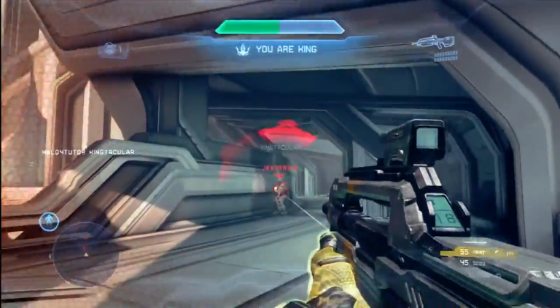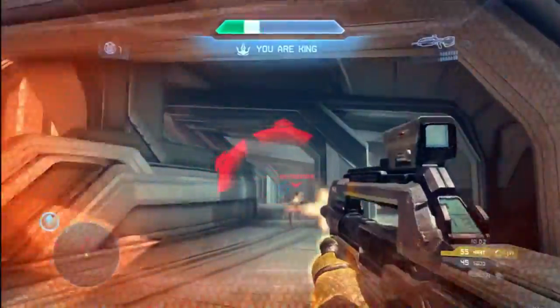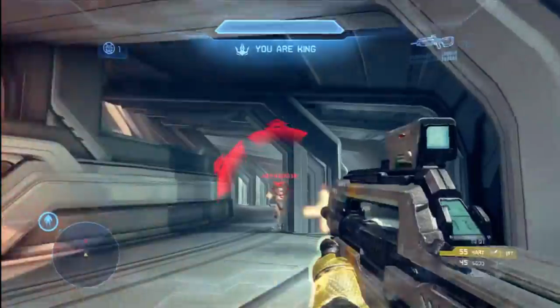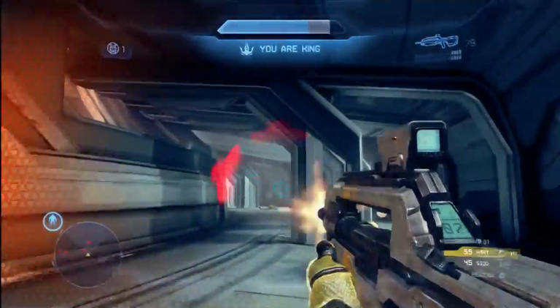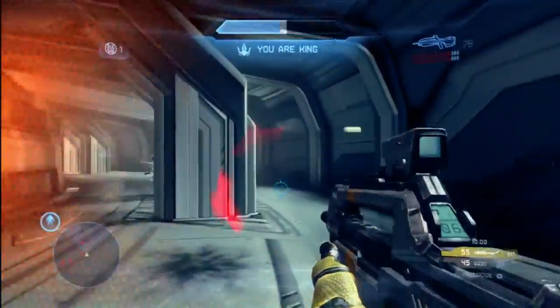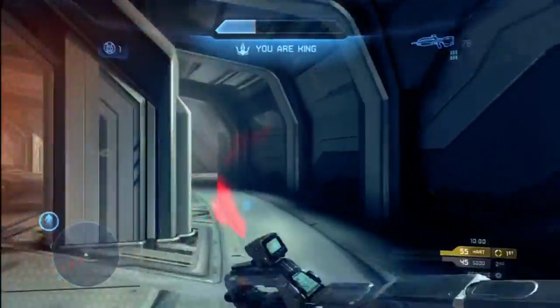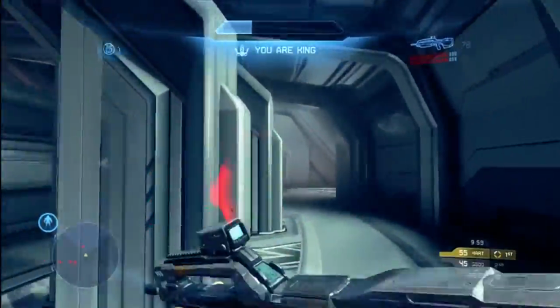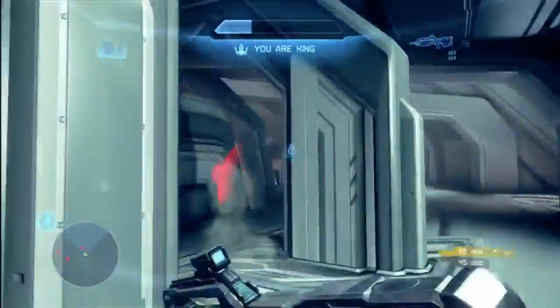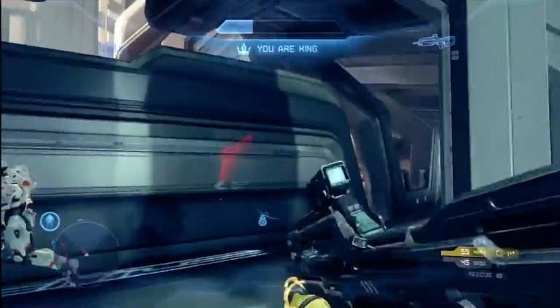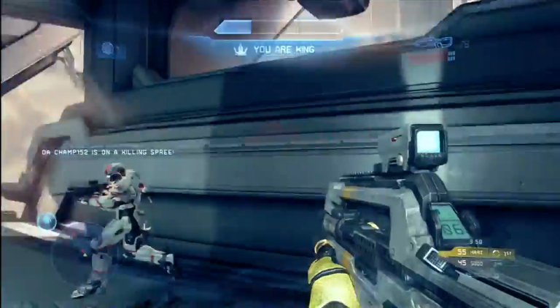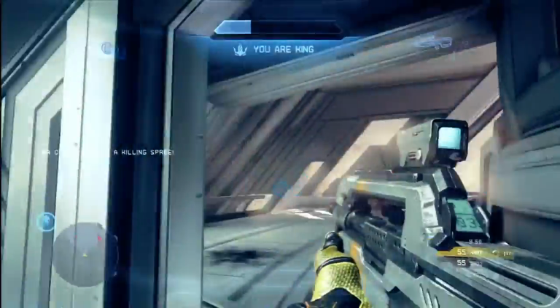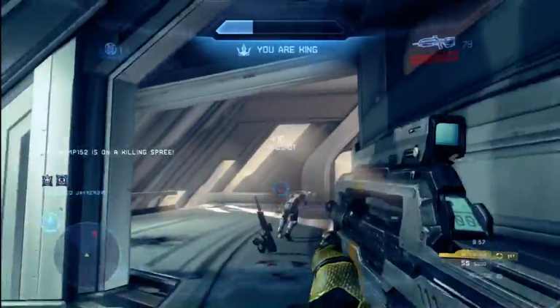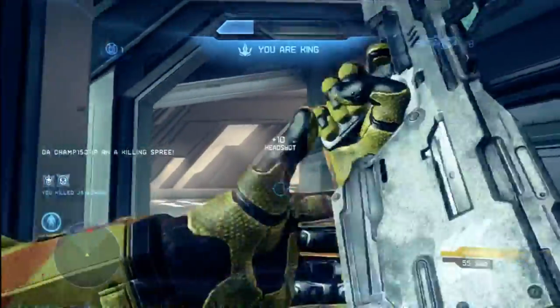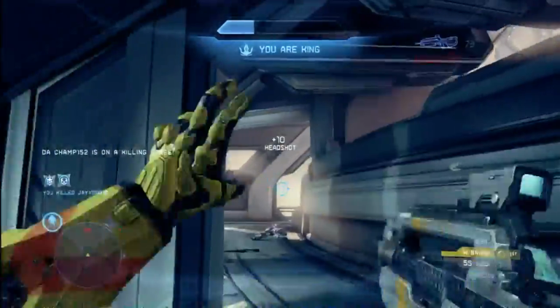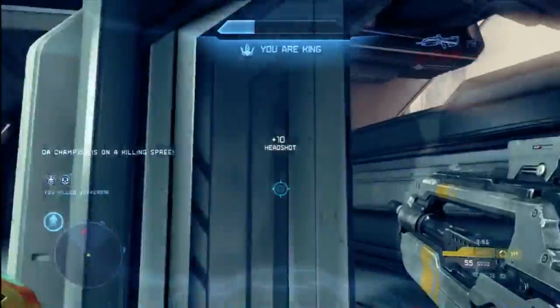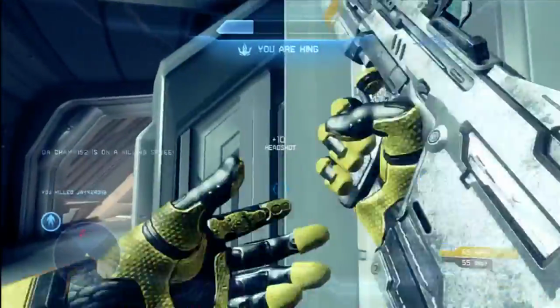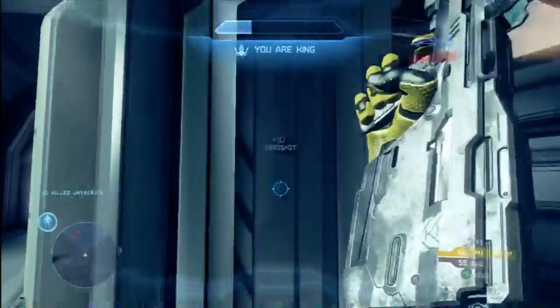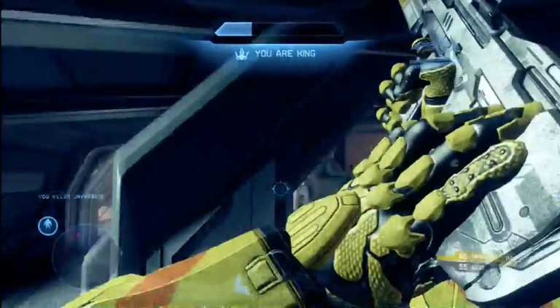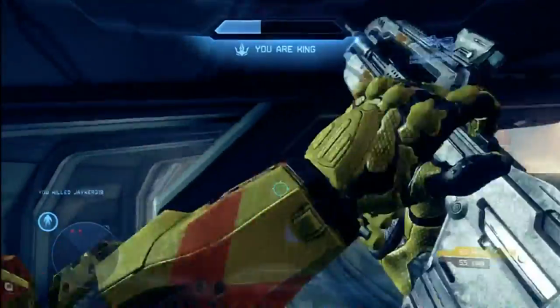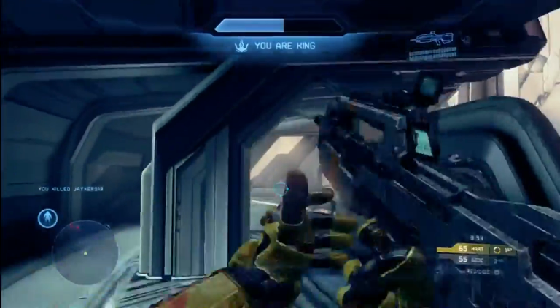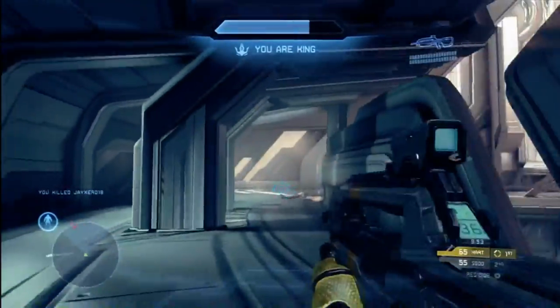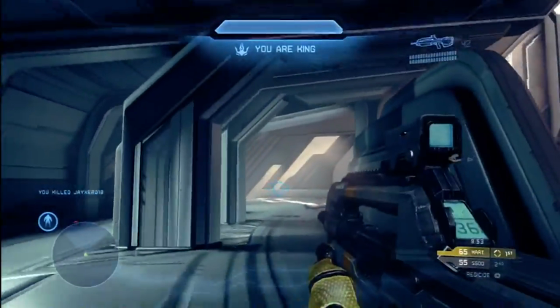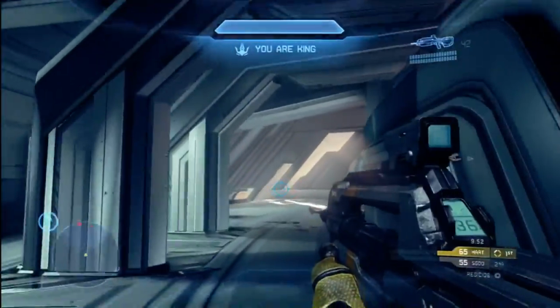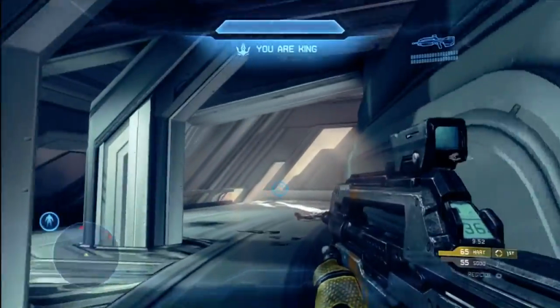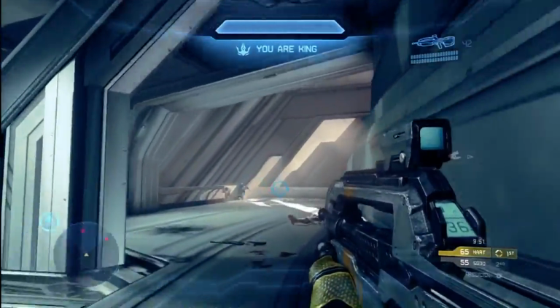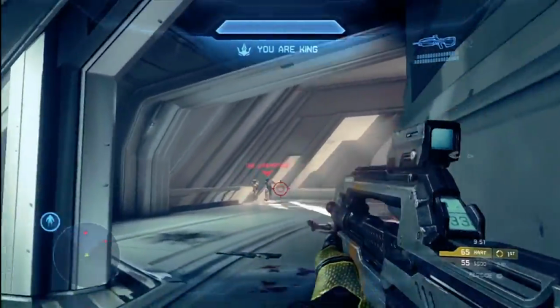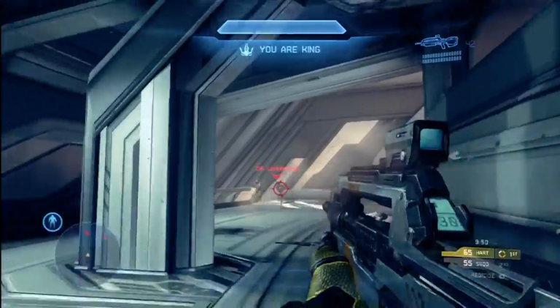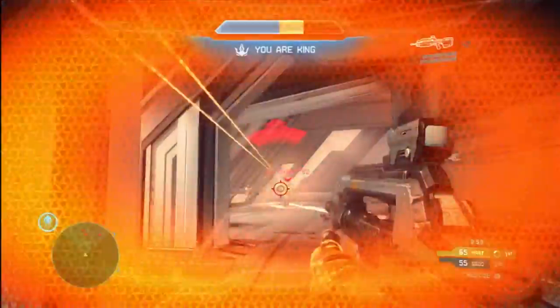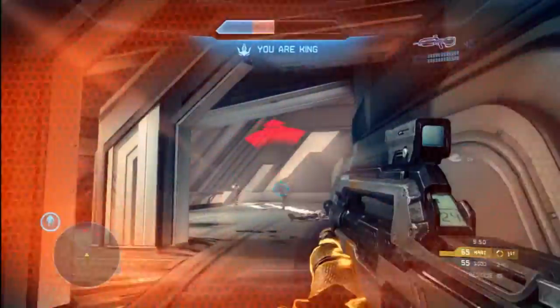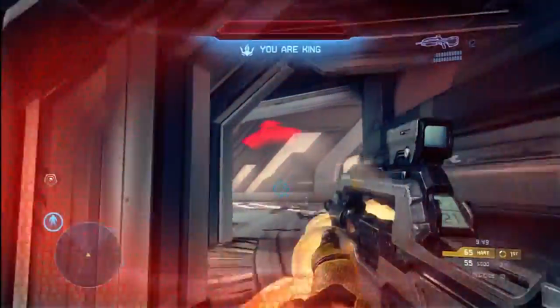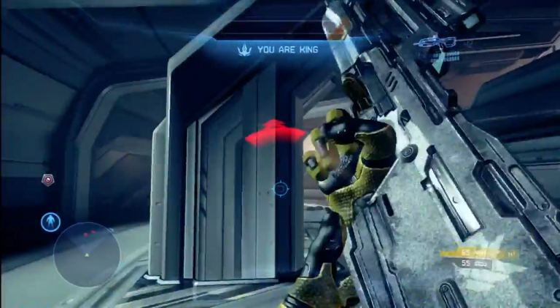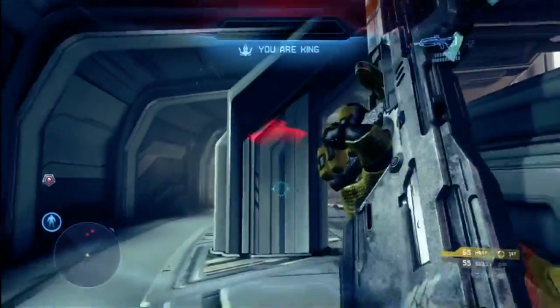There's my overshield. You'll see it comes in handy here because I'm getting double-teamed. I'm able to escape, get one kill, allow my shields to recharge, and I'm going to get a second kill before I'm taken down. Those overshields bought me a little extra time — enough to get two kills before I died.